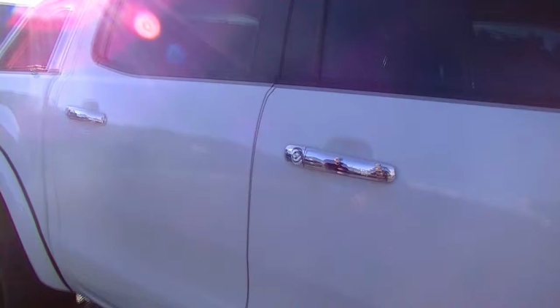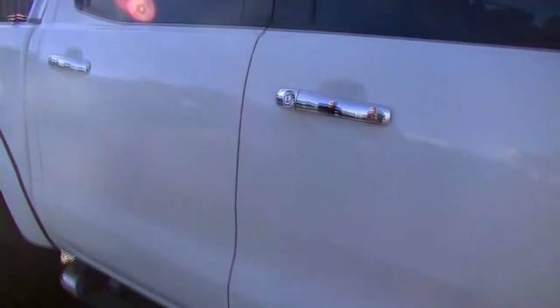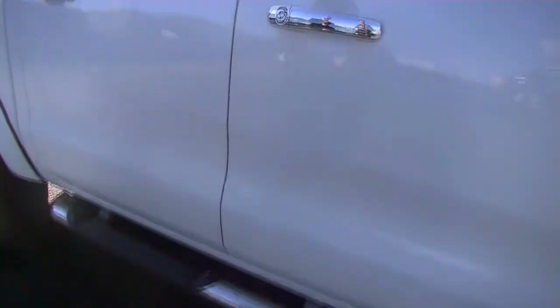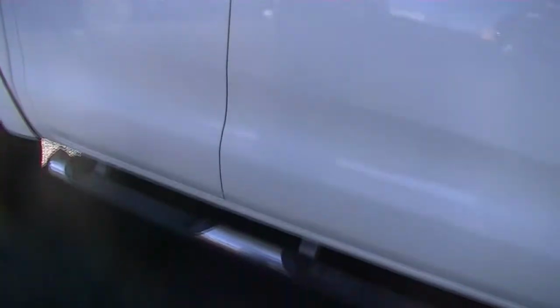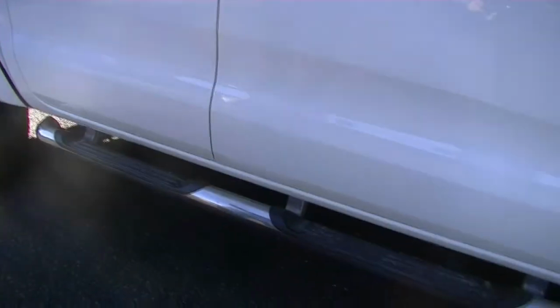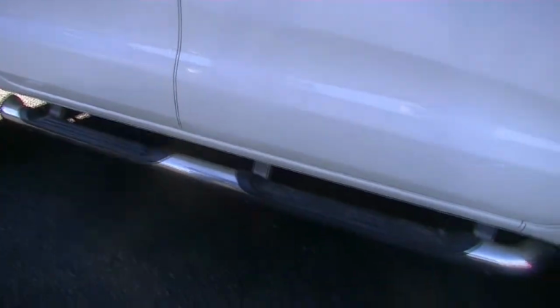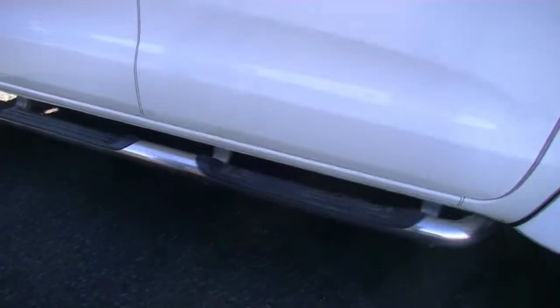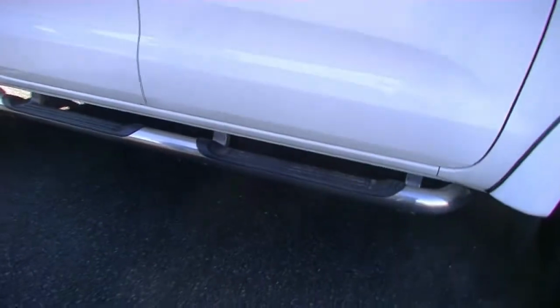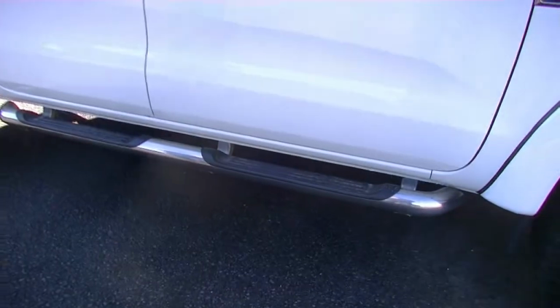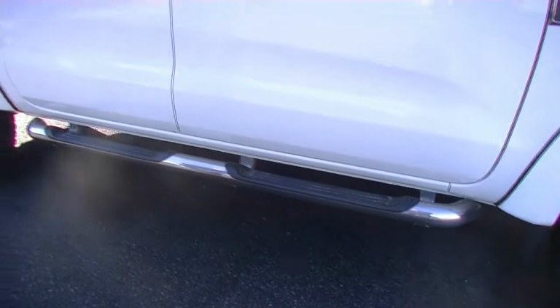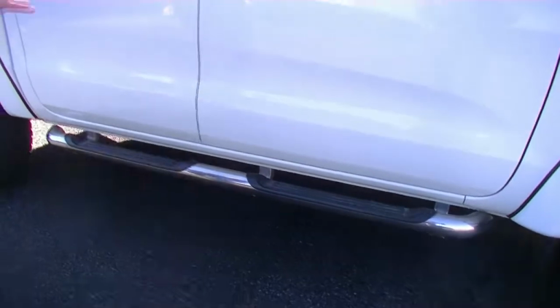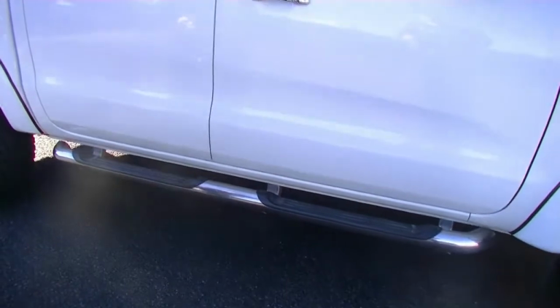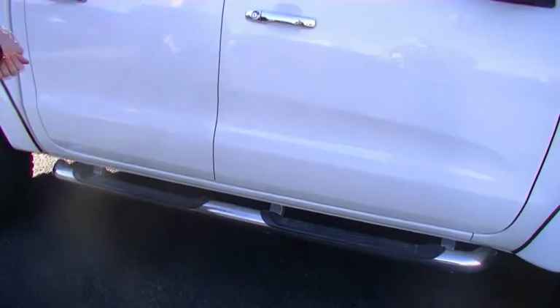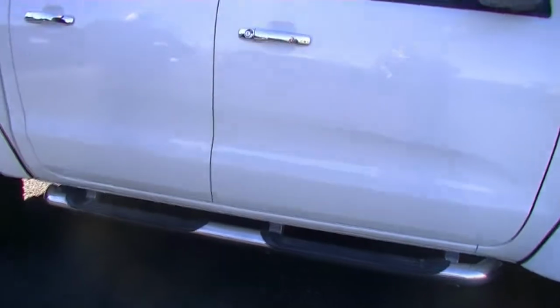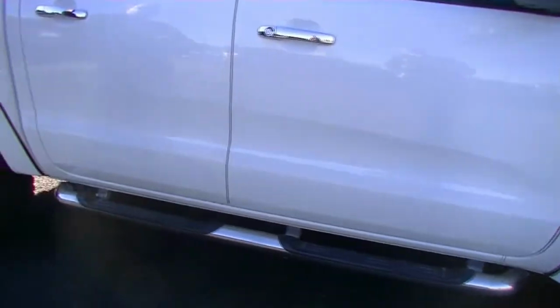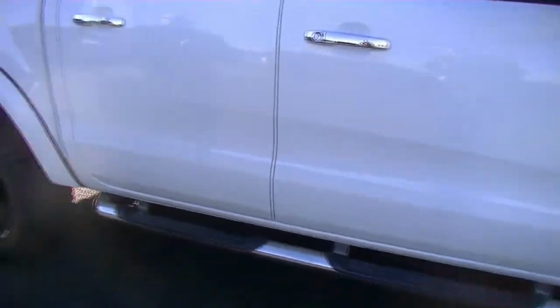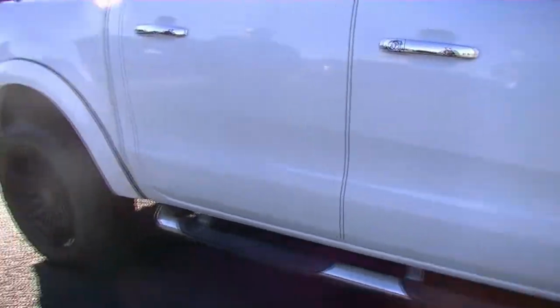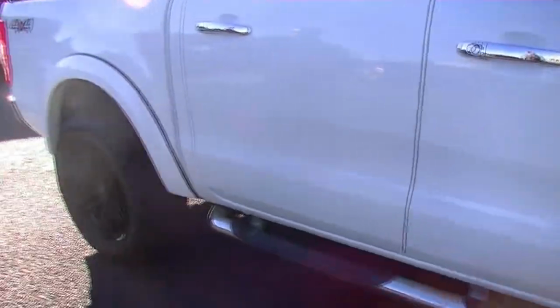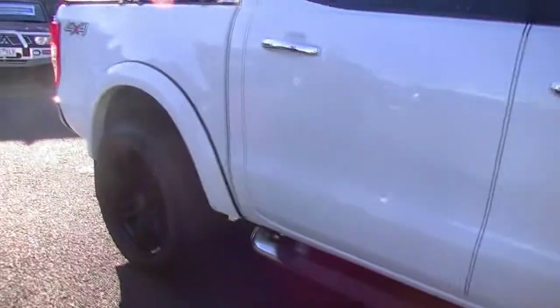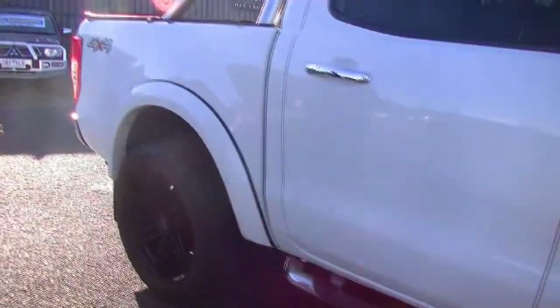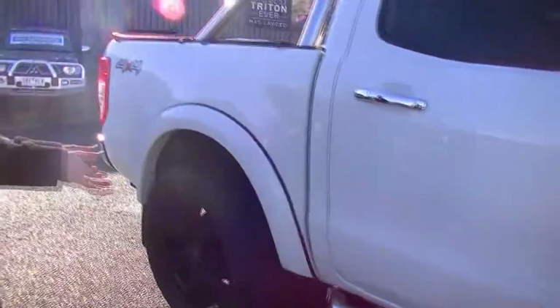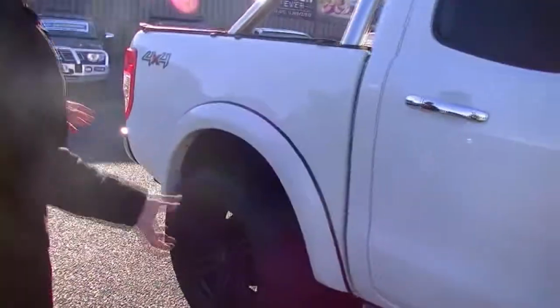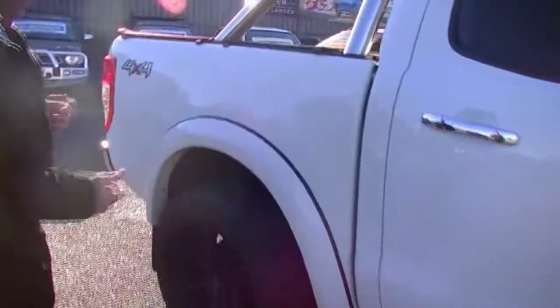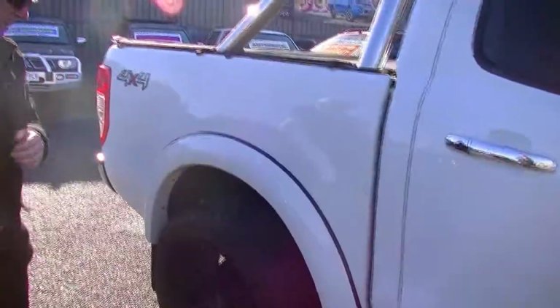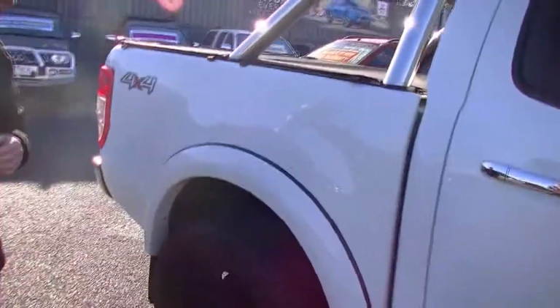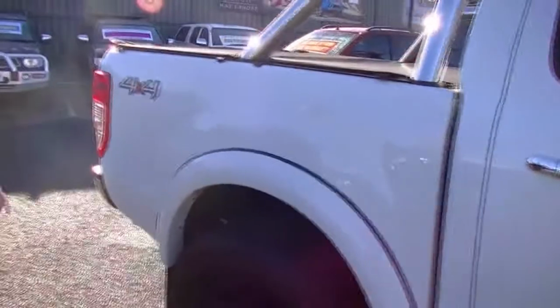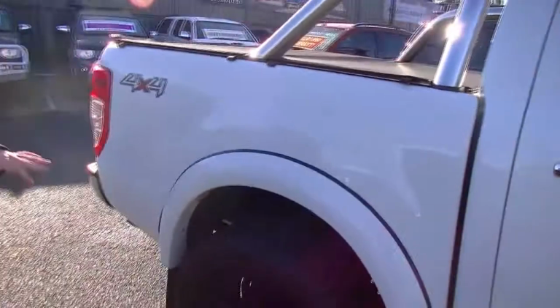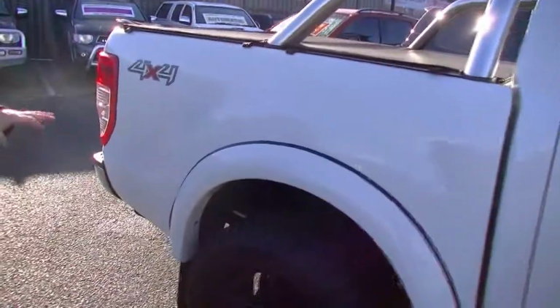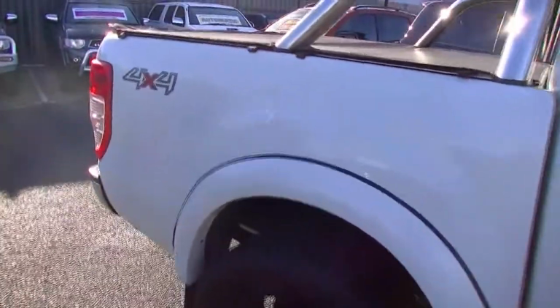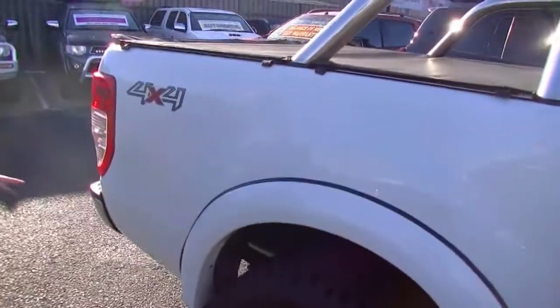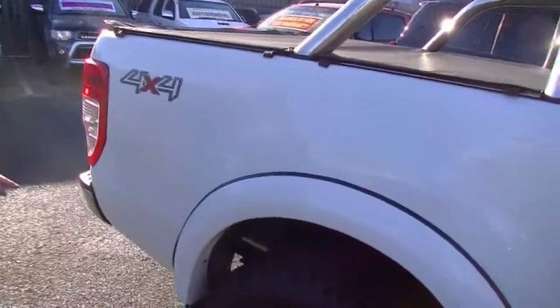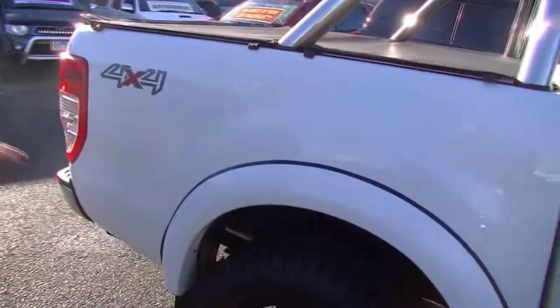We've got our chrome door handles and our chrome sidestep there. Having a look at the condition of the paintwork along the side of the car here — absolutely fantastic. Coming further back, looking at the side of the tub here and having a good look too — really, really good condition.